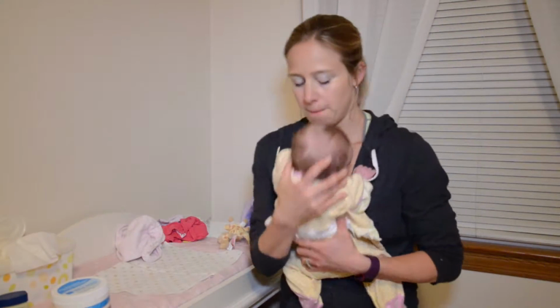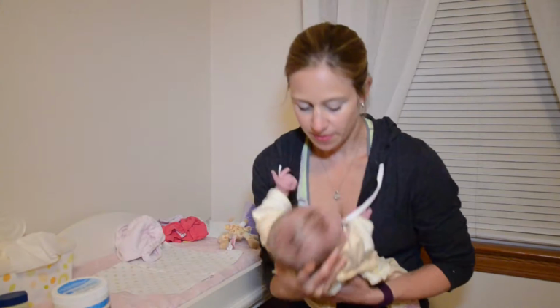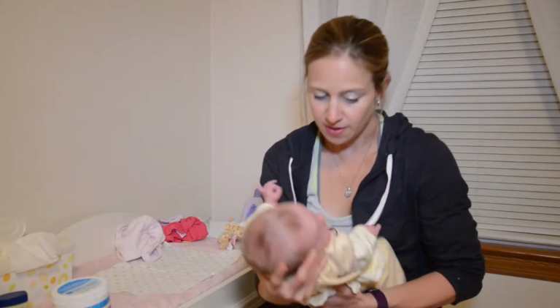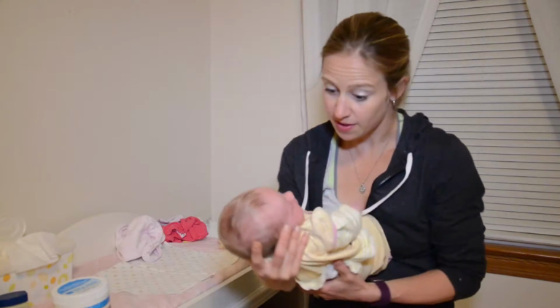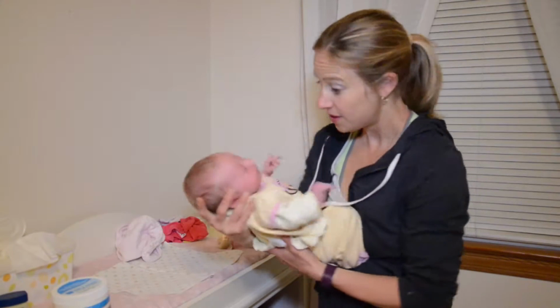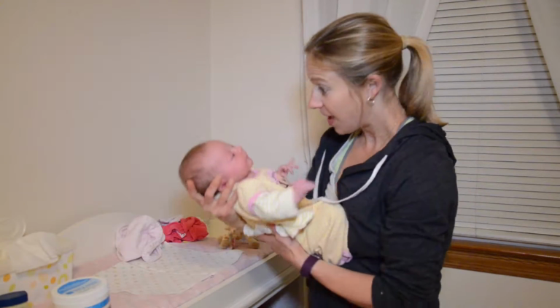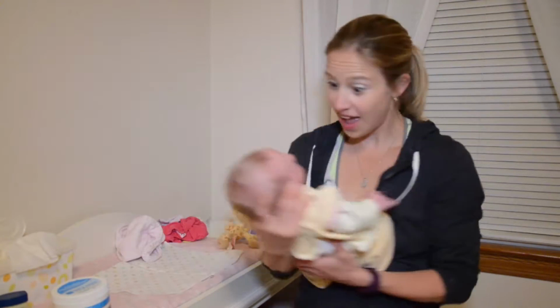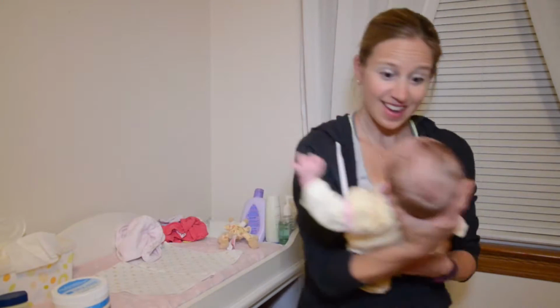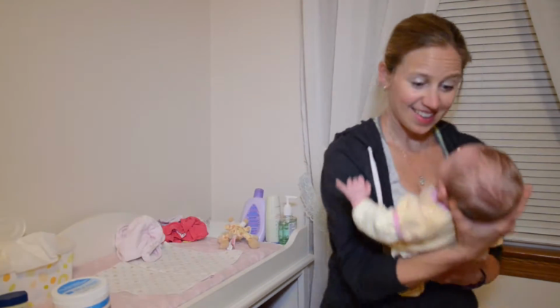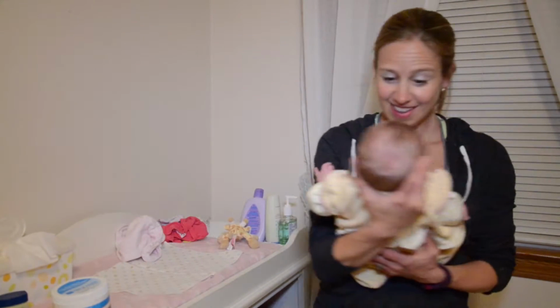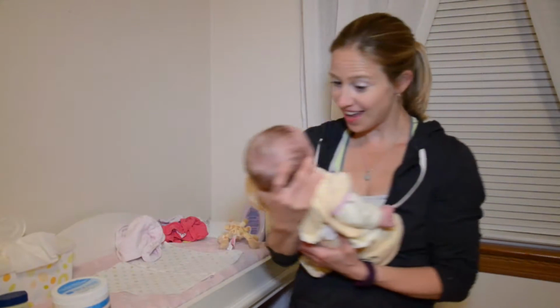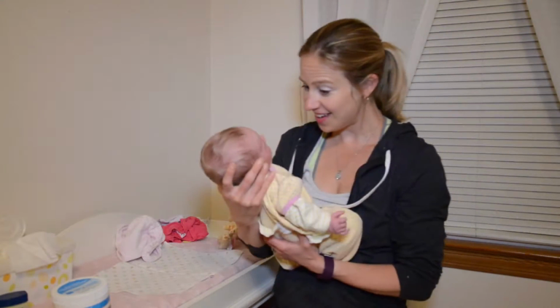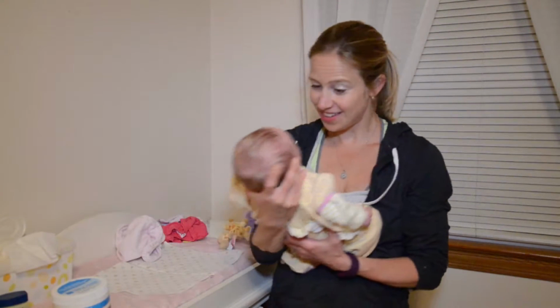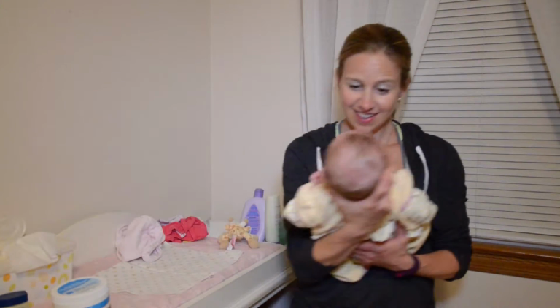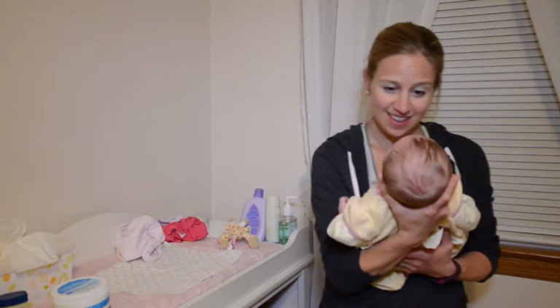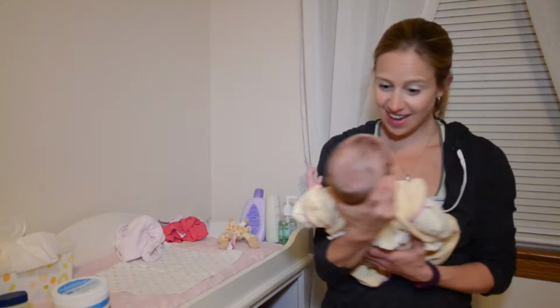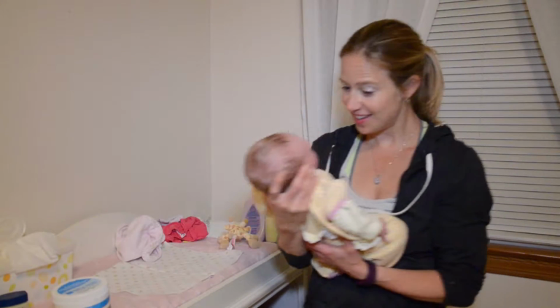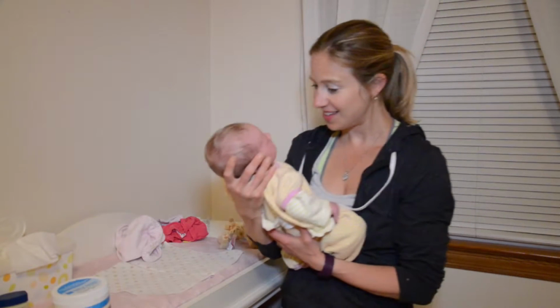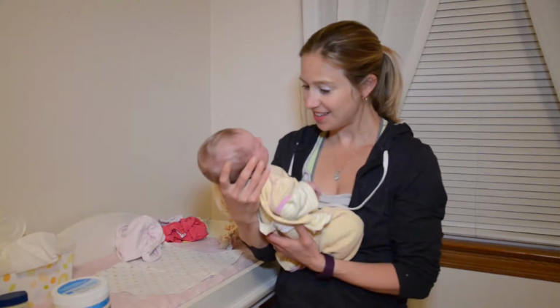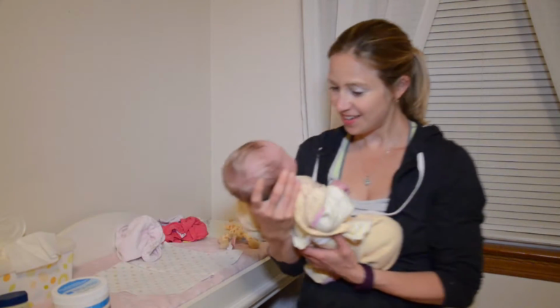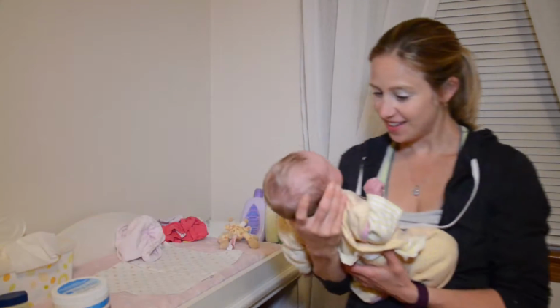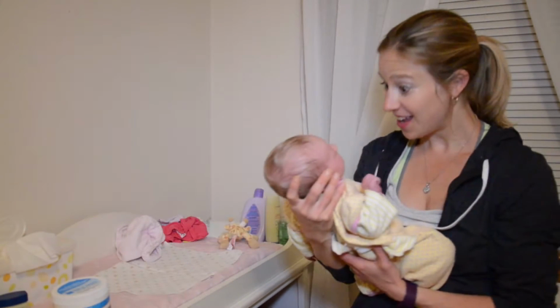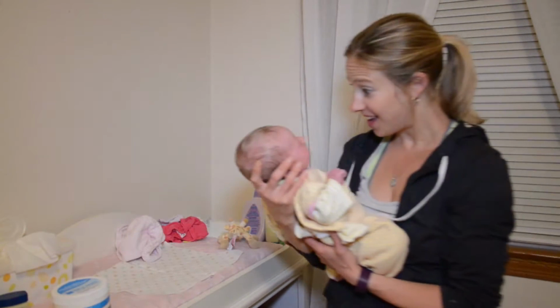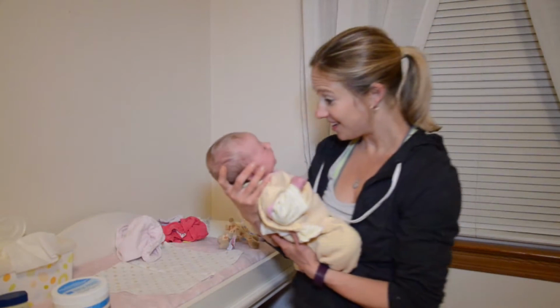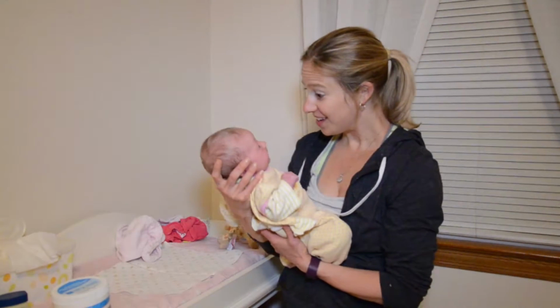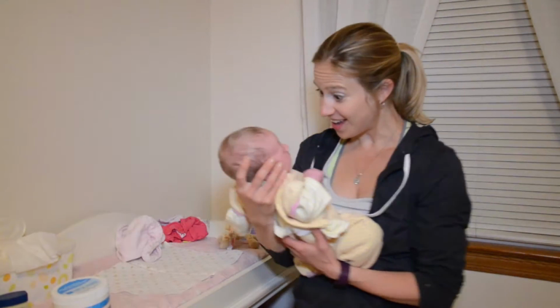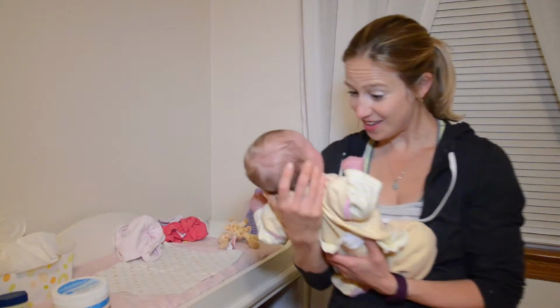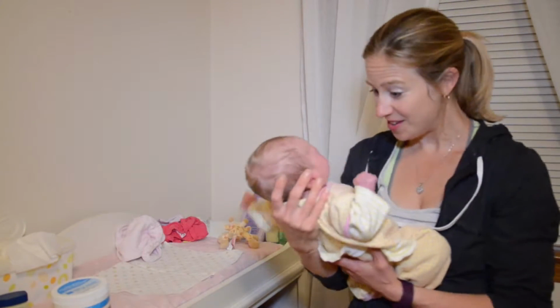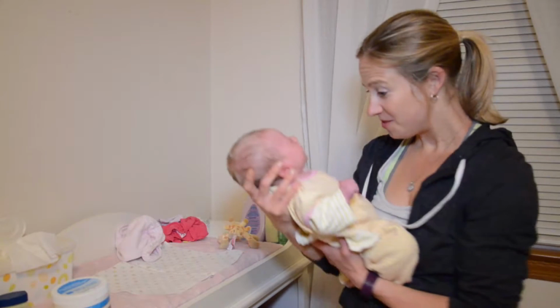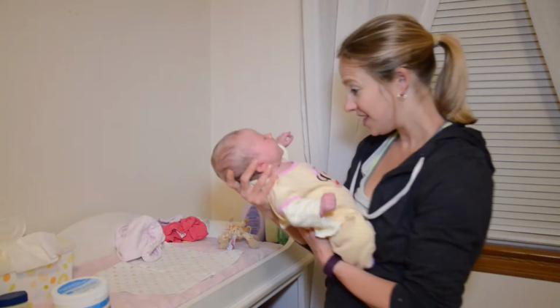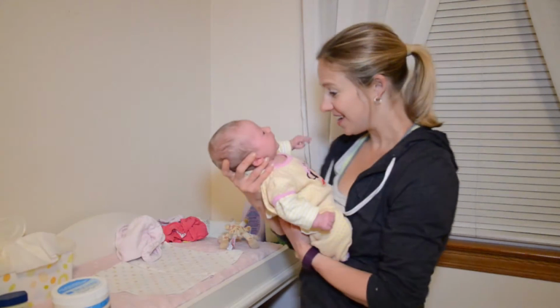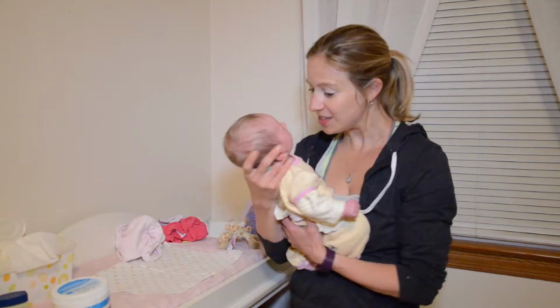Another hold is the face-to-face hold, holding your baby in front of you upright so he or she can see your face. It's nice to talk or sing to your baby.